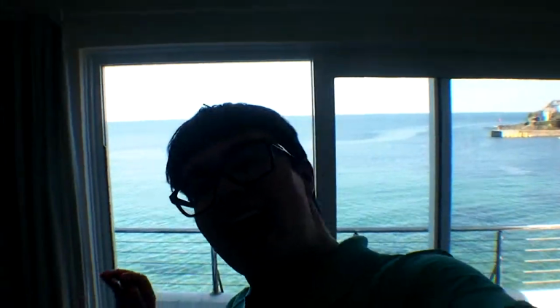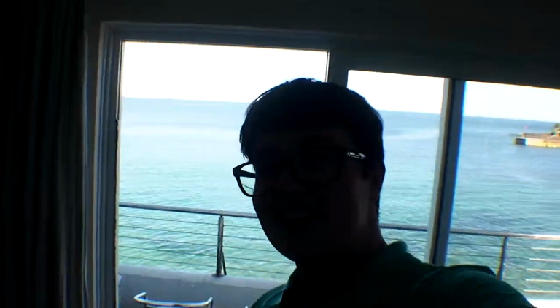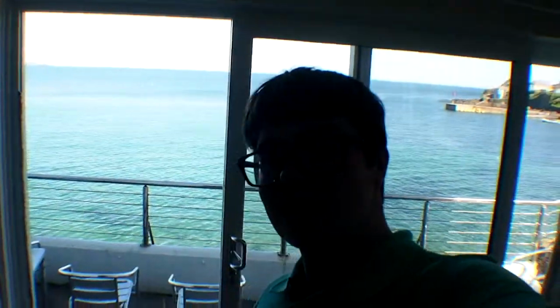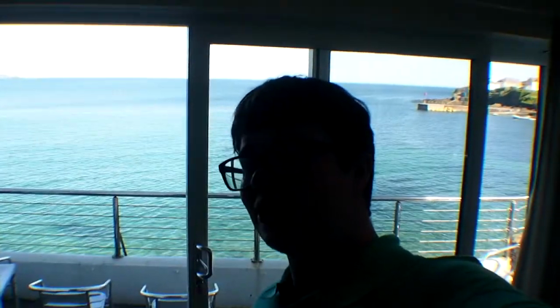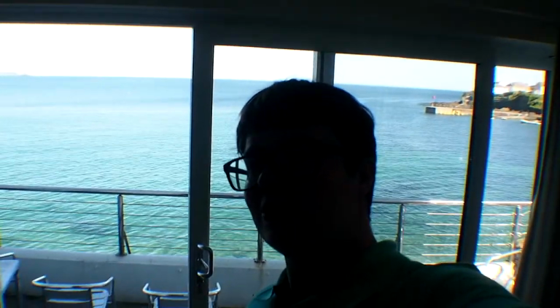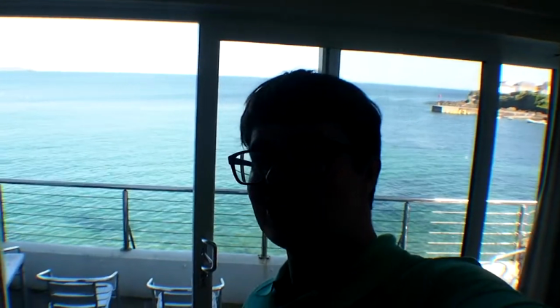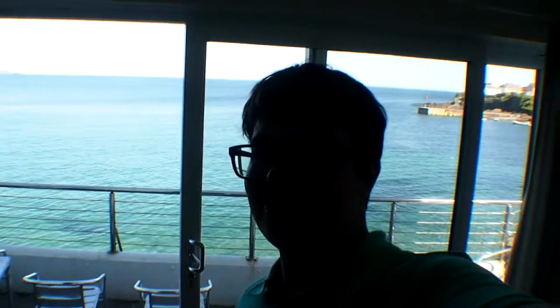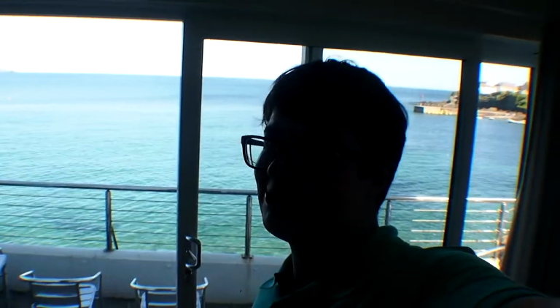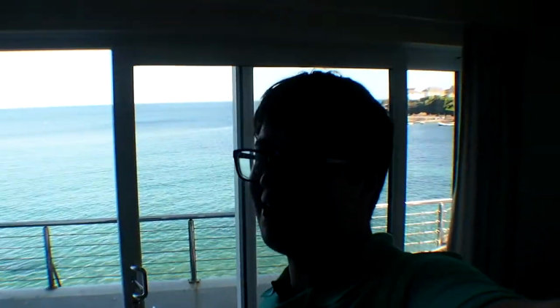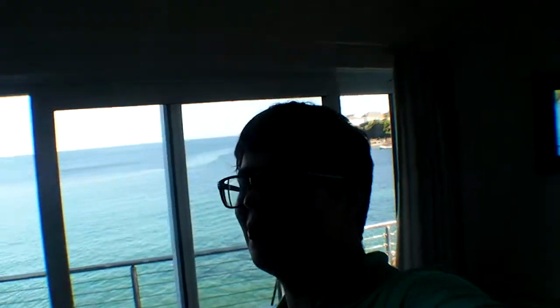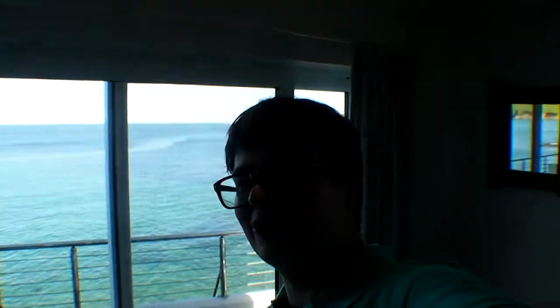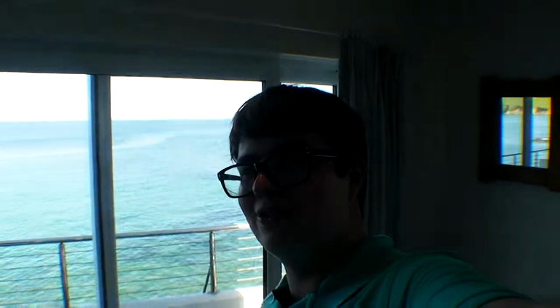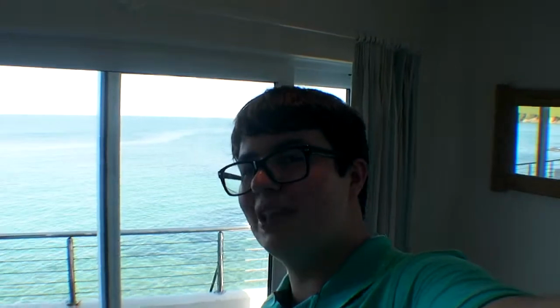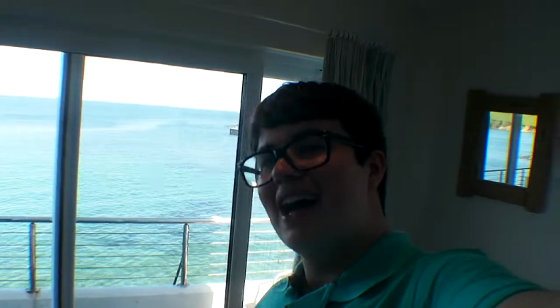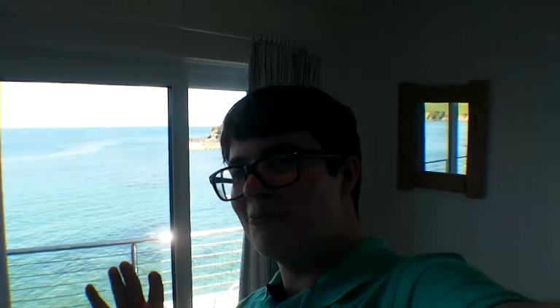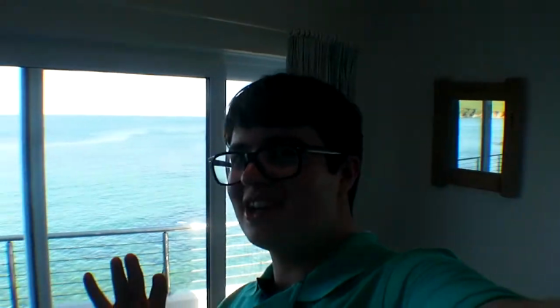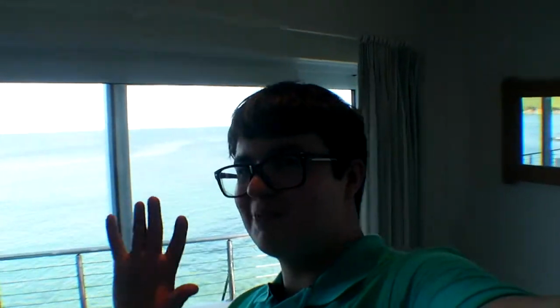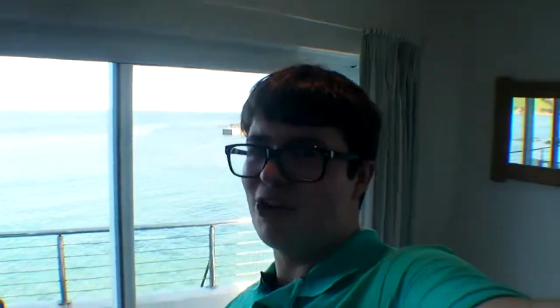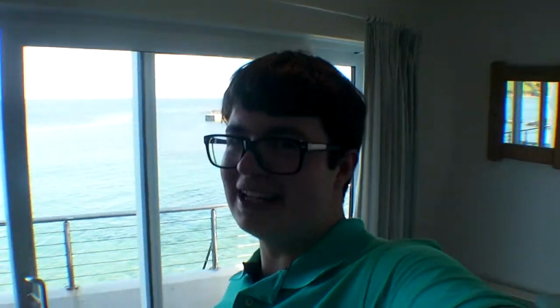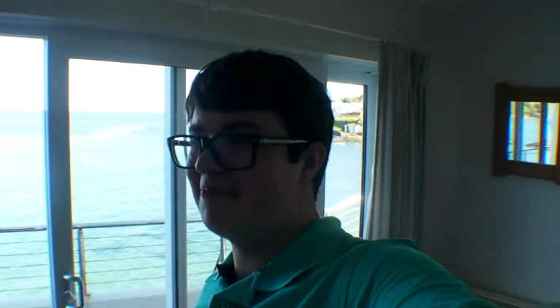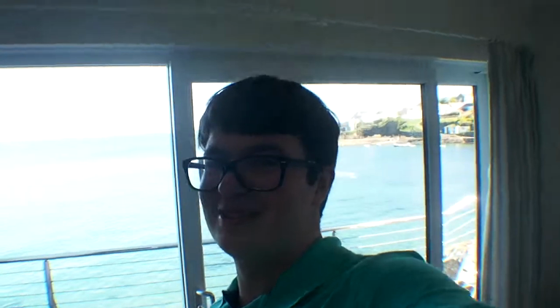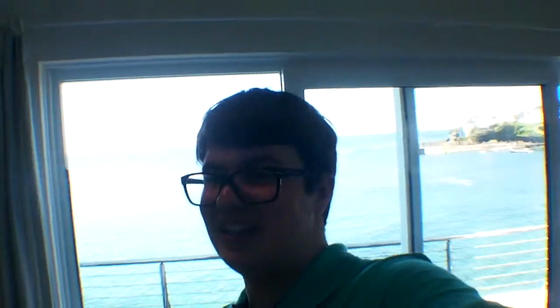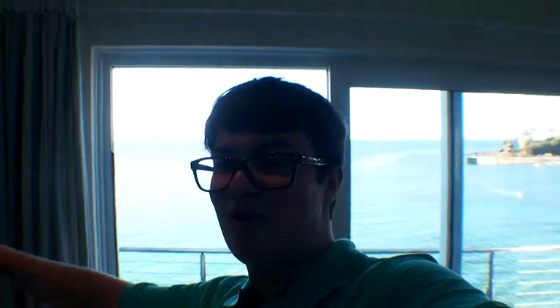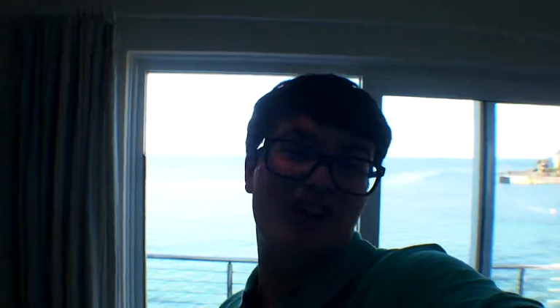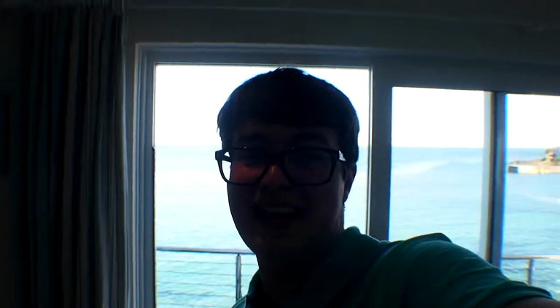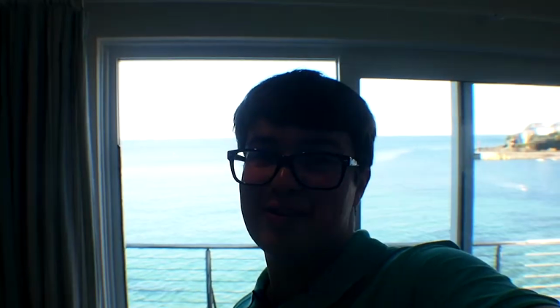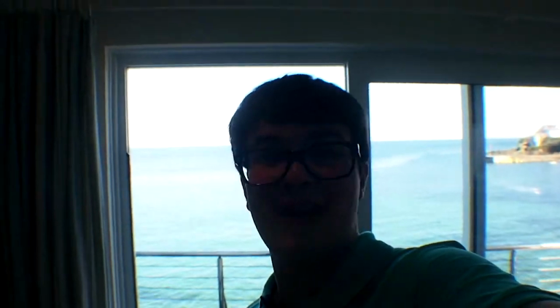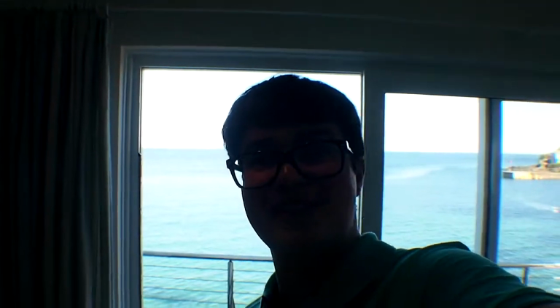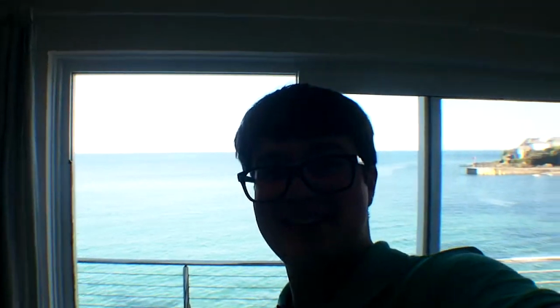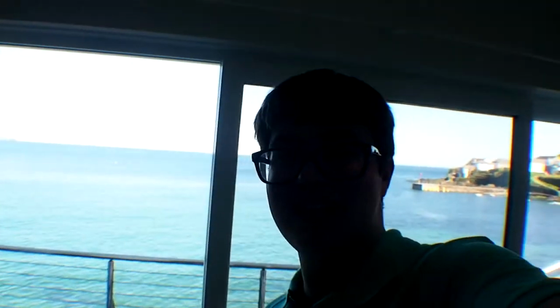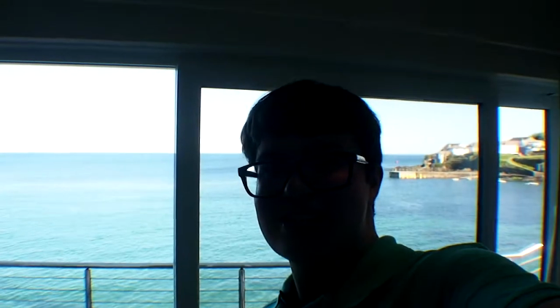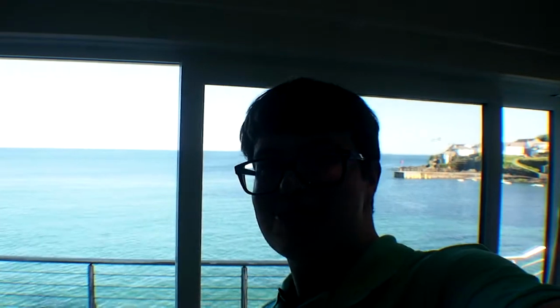Hi guys and welcome to Beach House in Porscatho on the west coast of Palma. I do apologize if I look a bit hot and sweaty — I've been on basically a walk along the coastline with my parents.